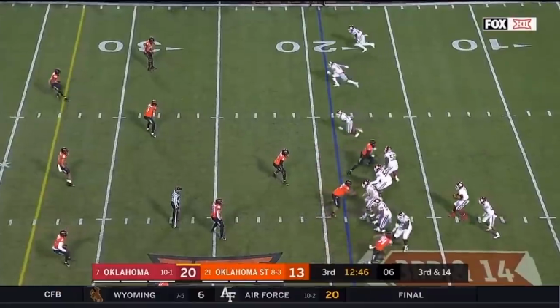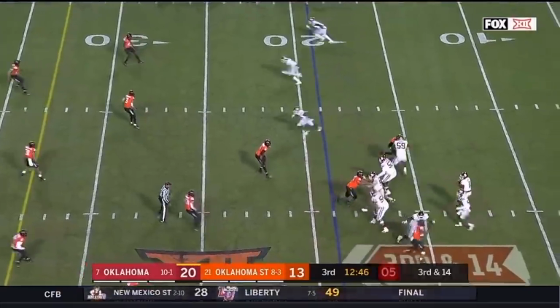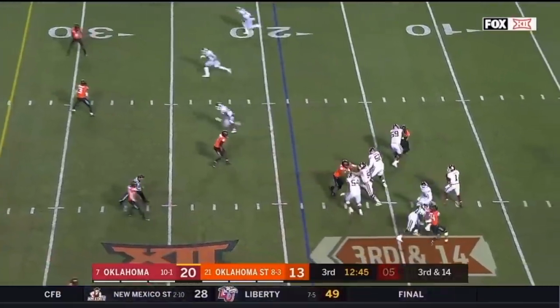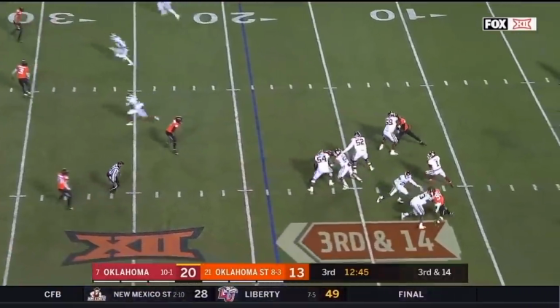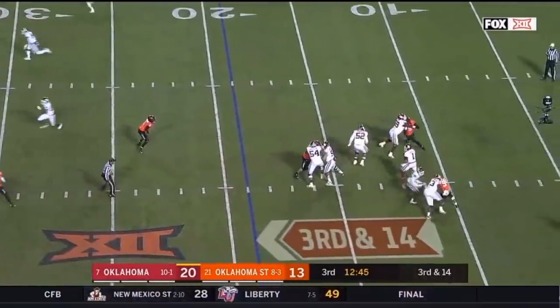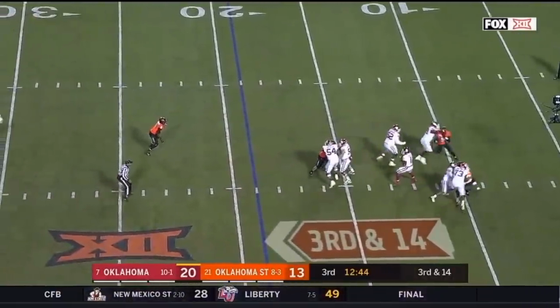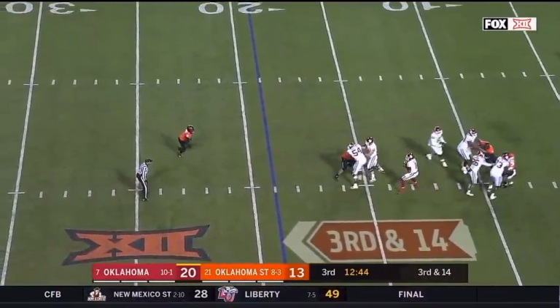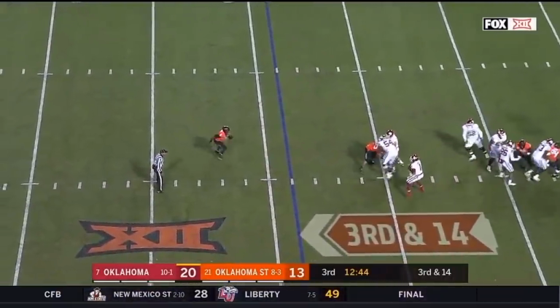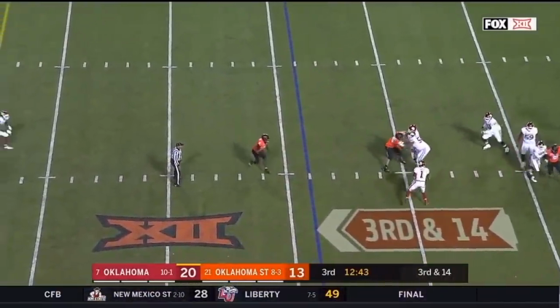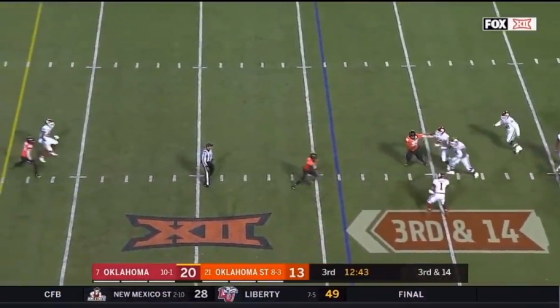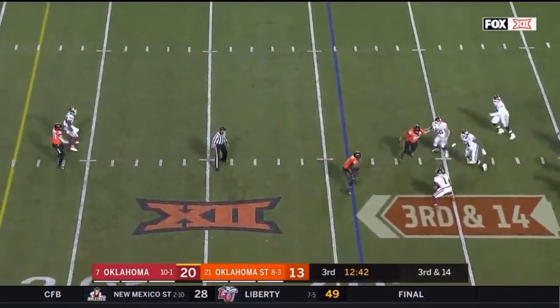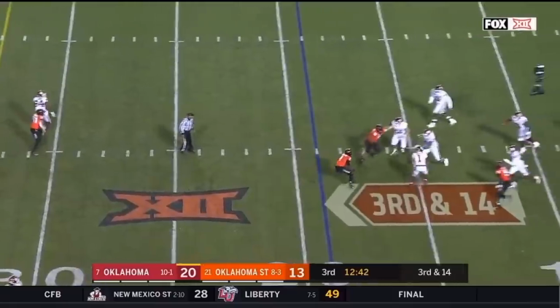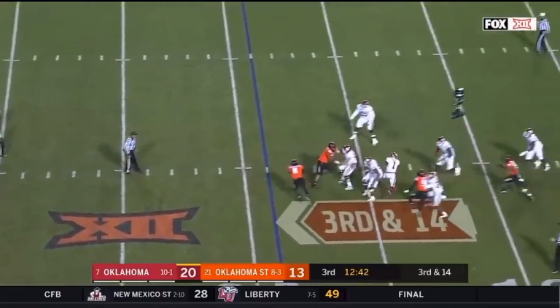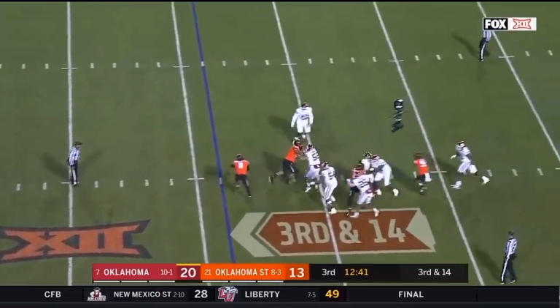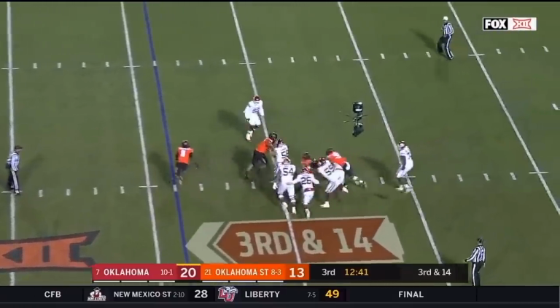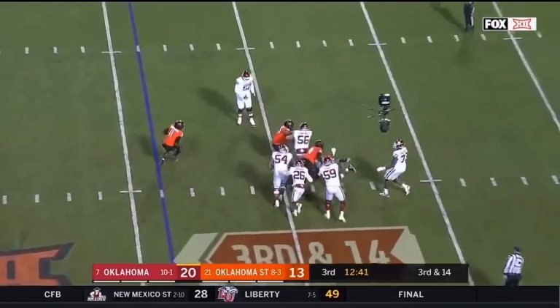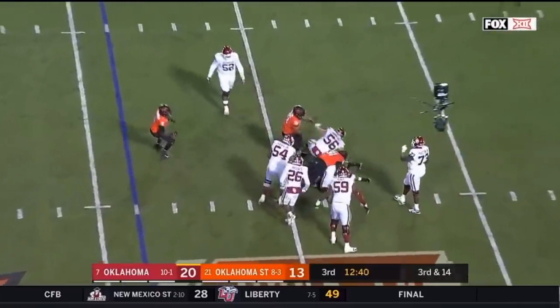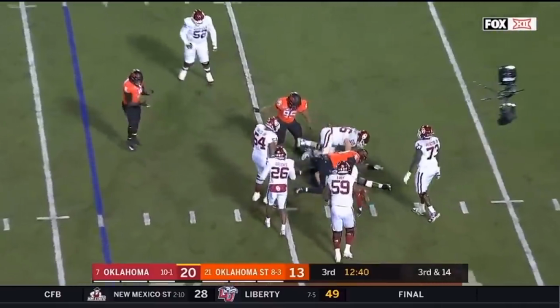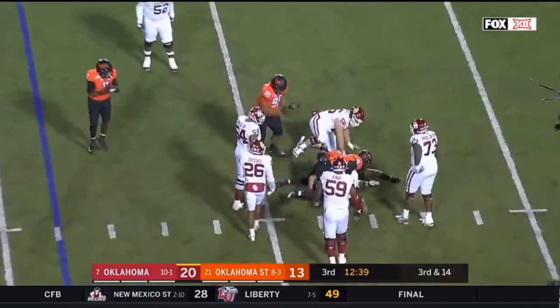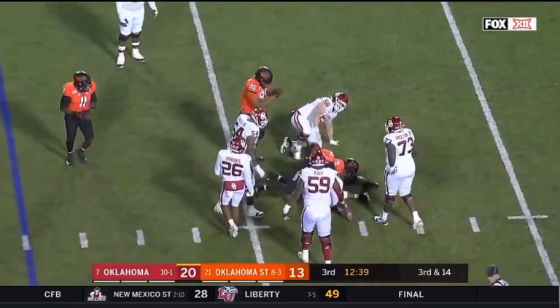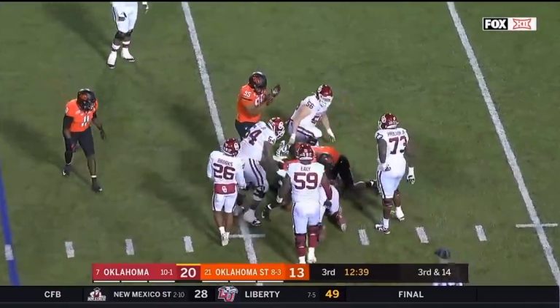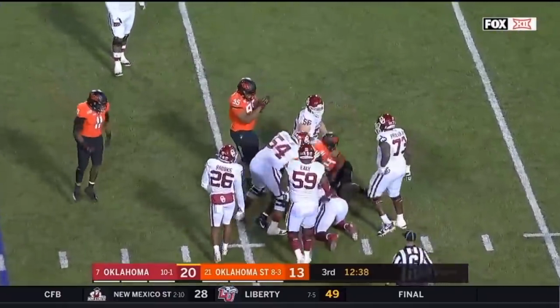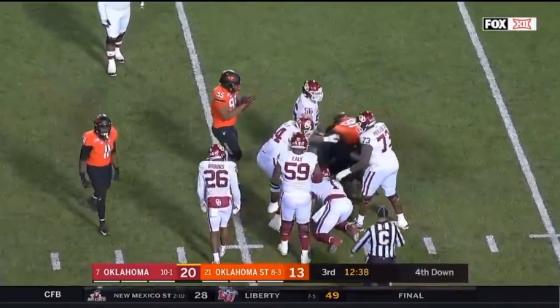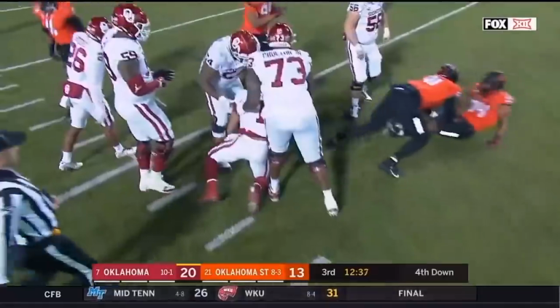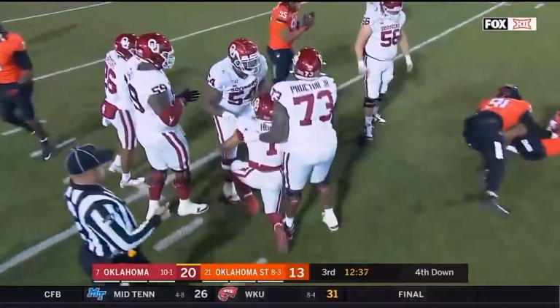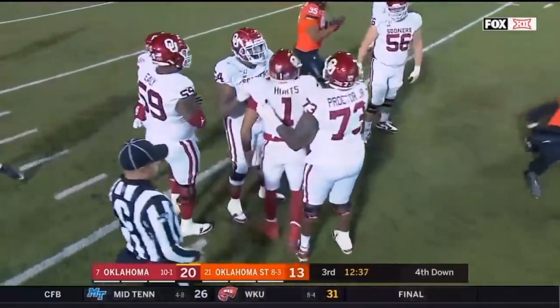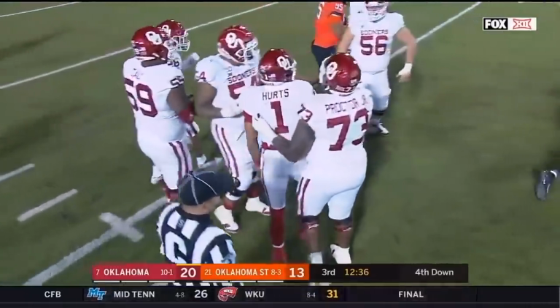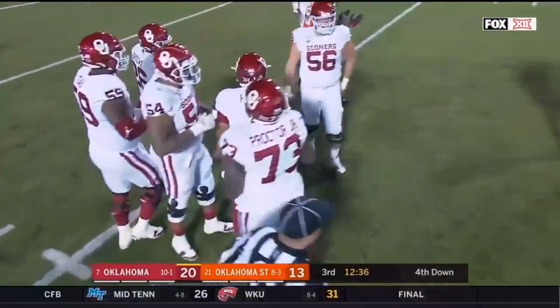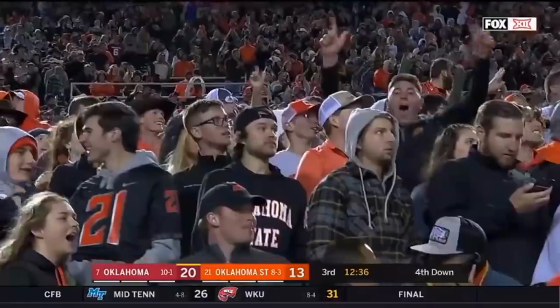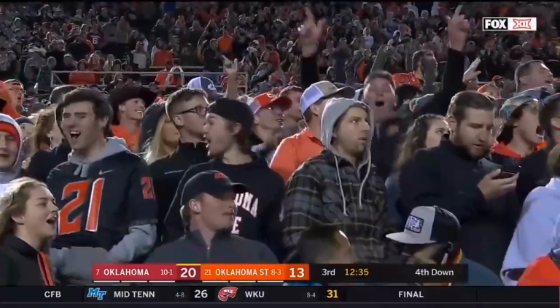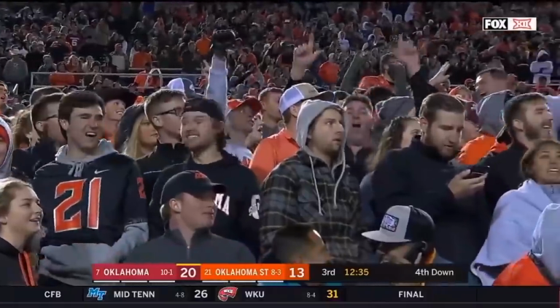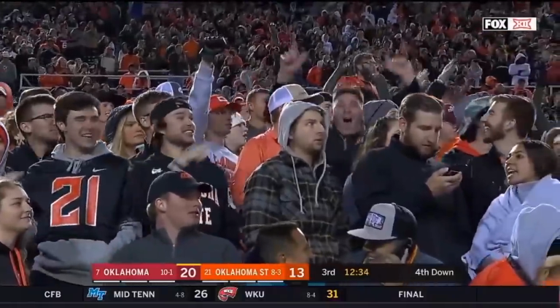He rushes only three, so Hurts will have time. He steps up in the pocket, he scans the field. He's running out of time in sacks — third time today that Oklahoma State brings Hurts down in the backfield.